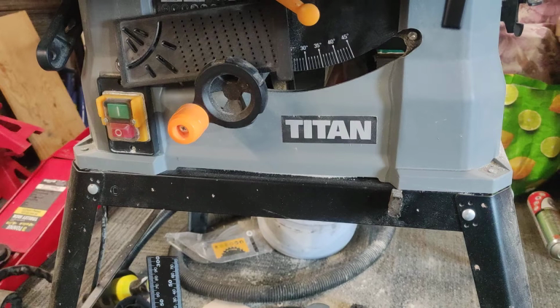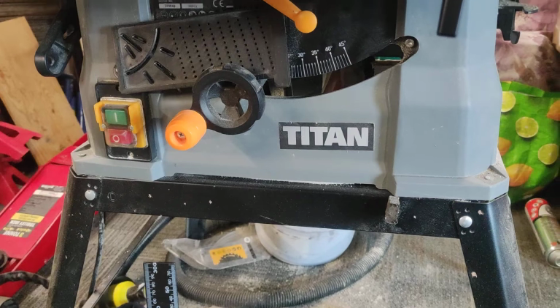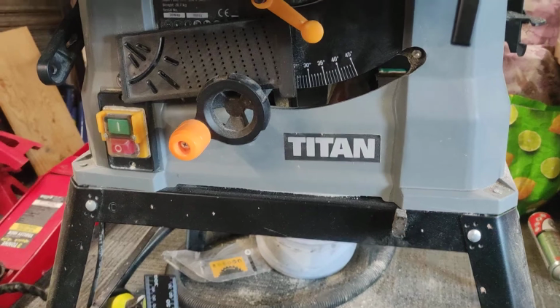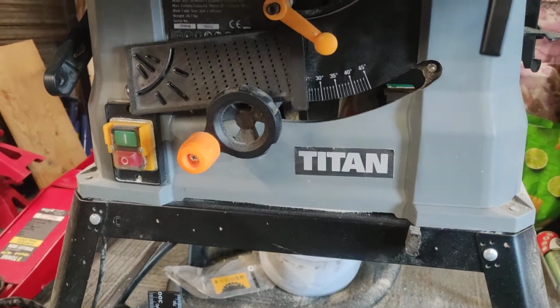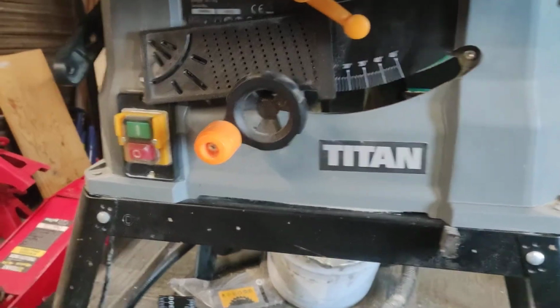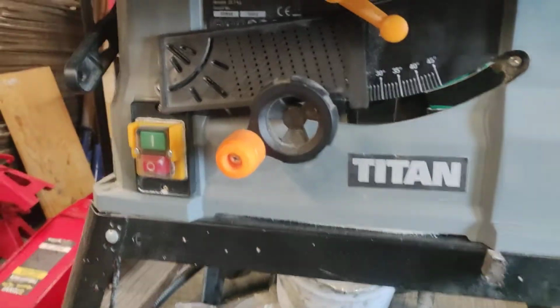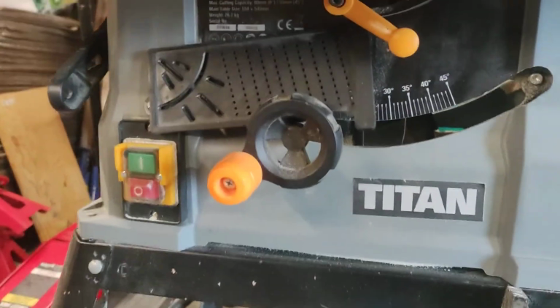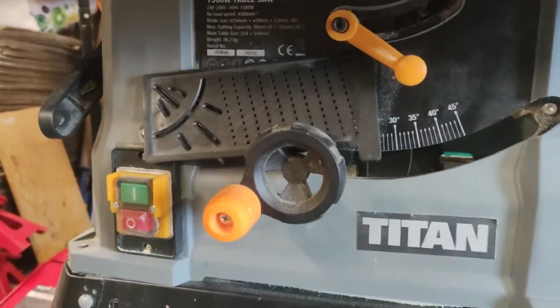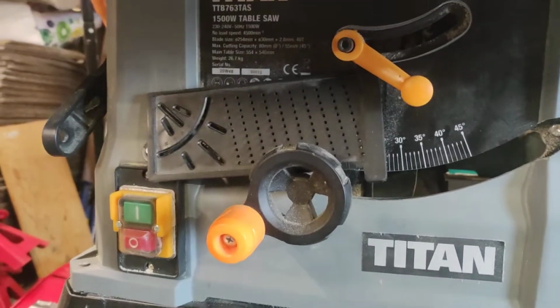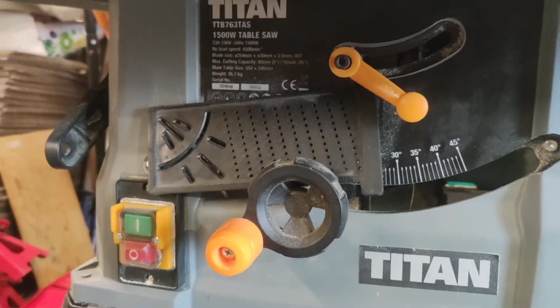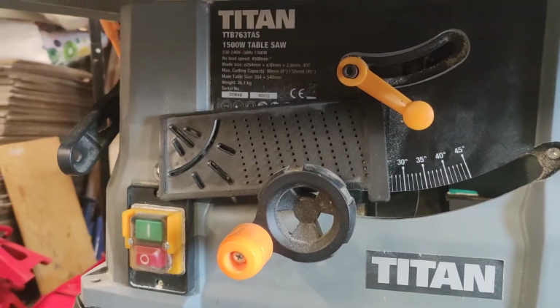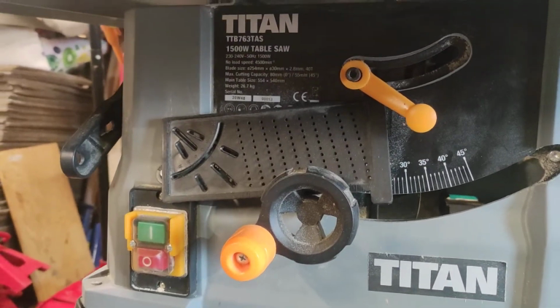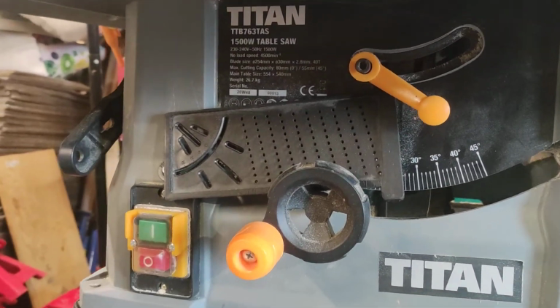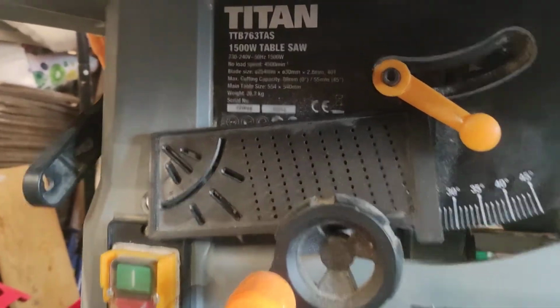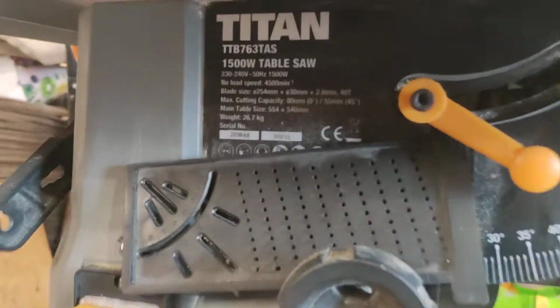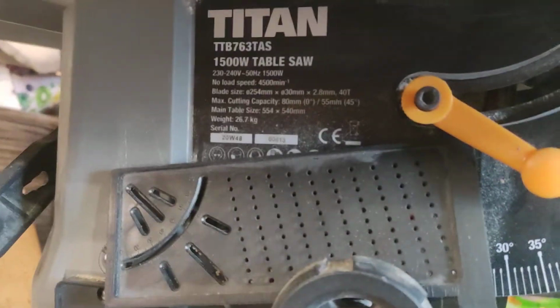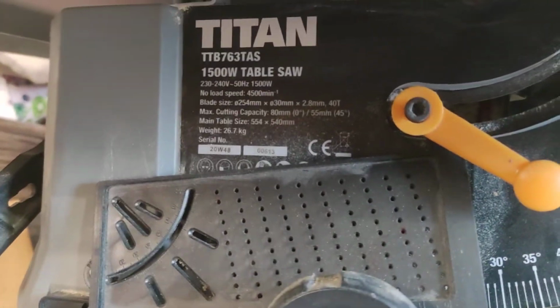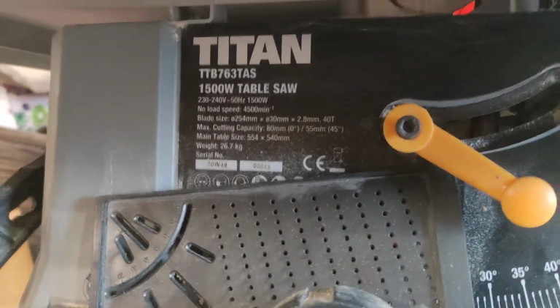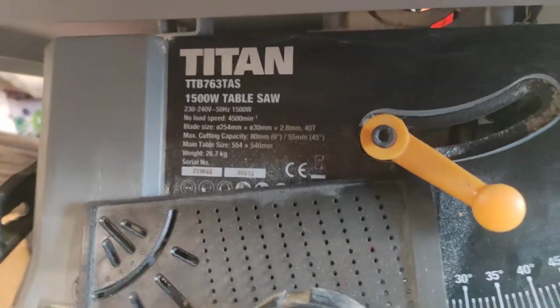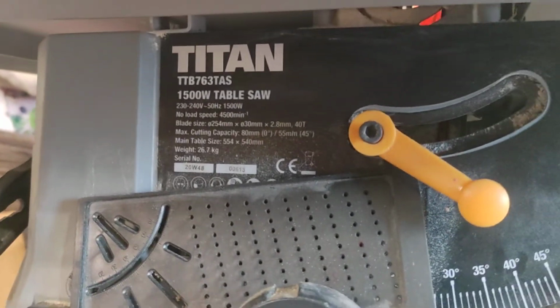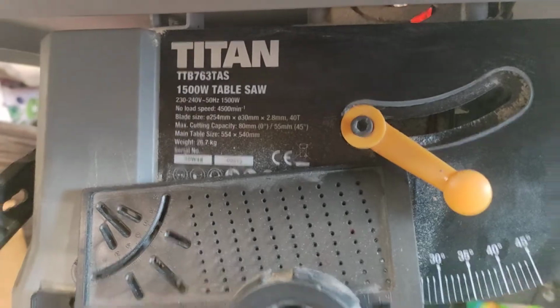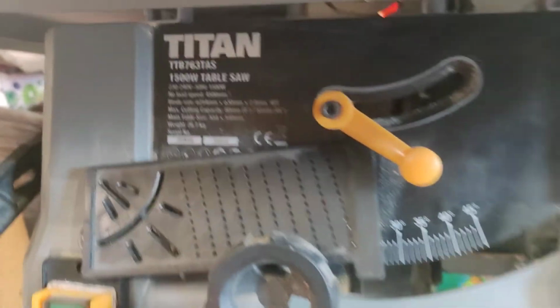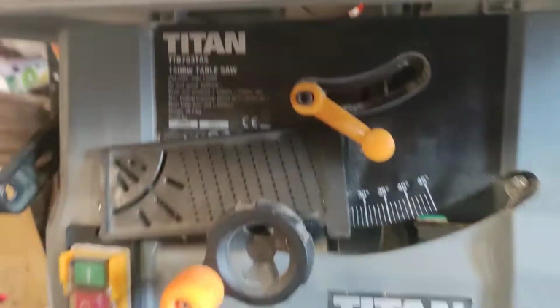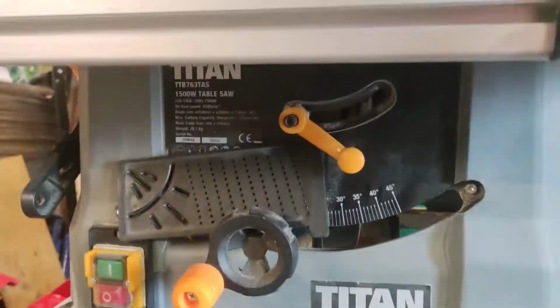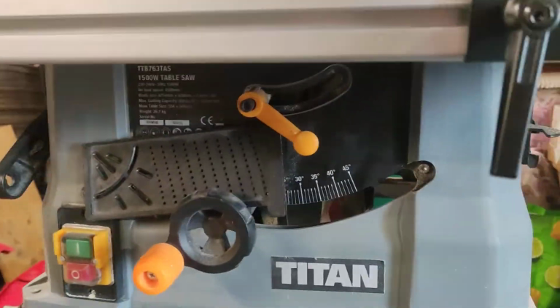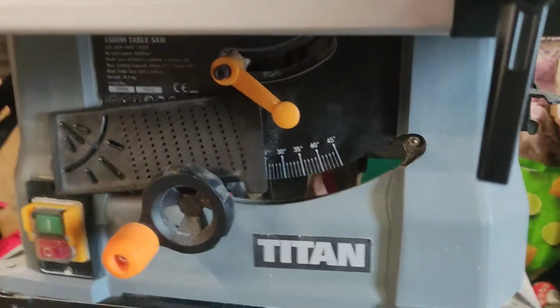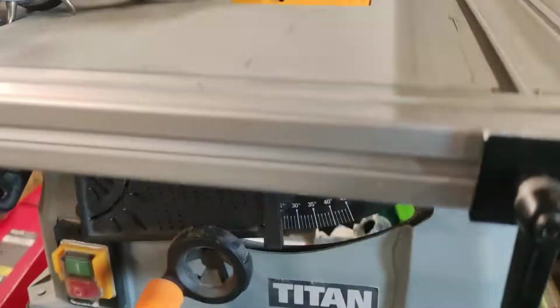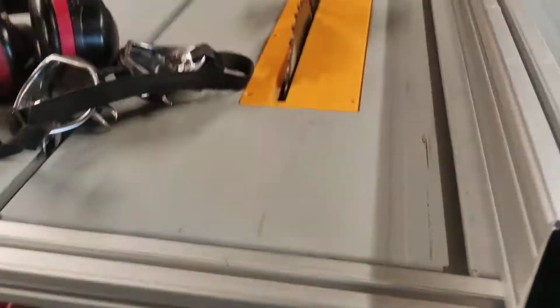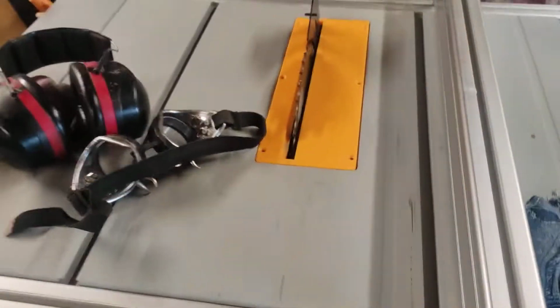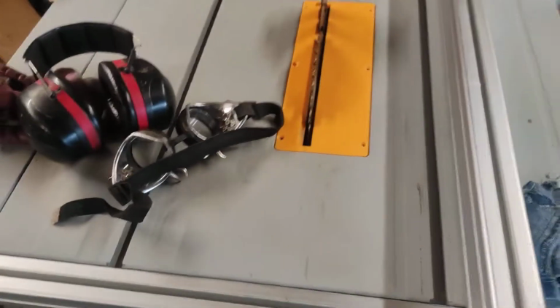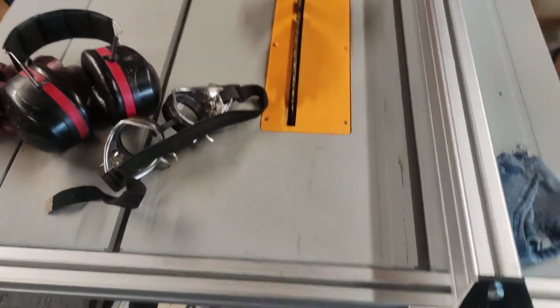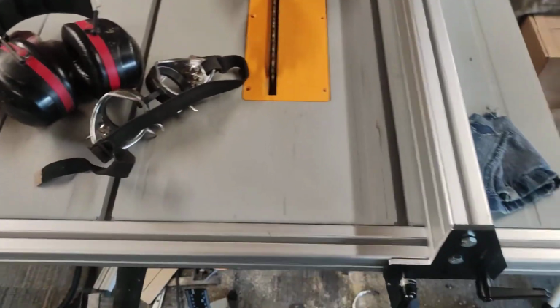This is my Titan table saw — there's the model number — and this is my fence upgrade.